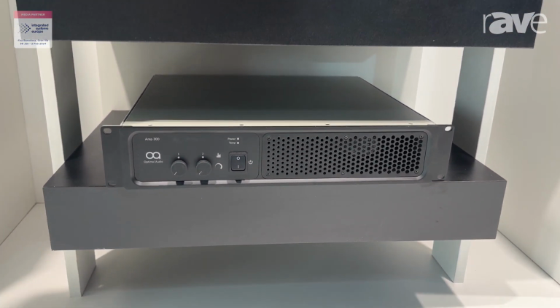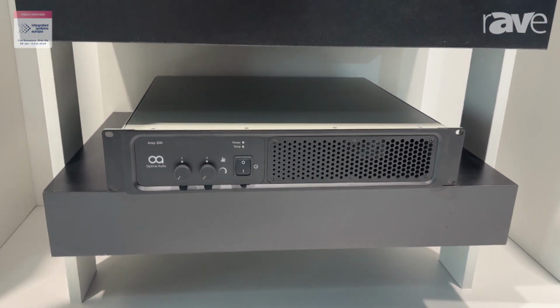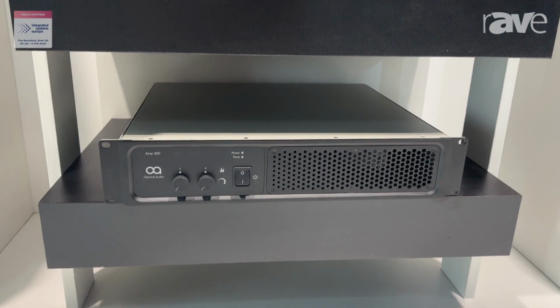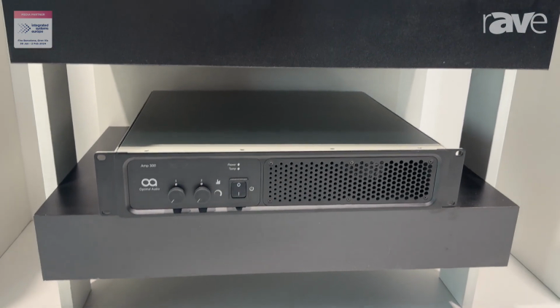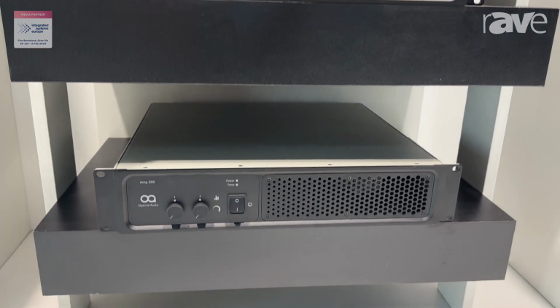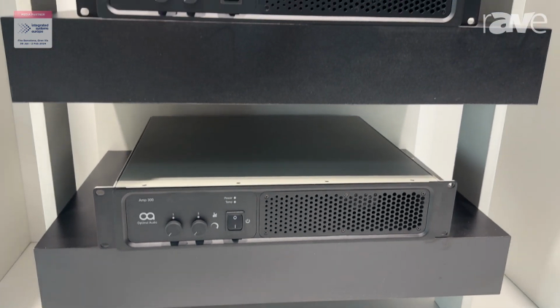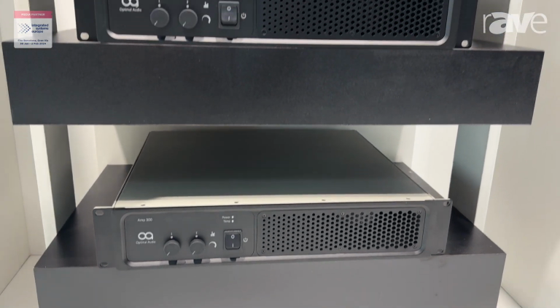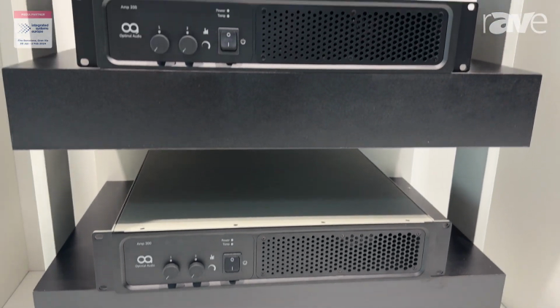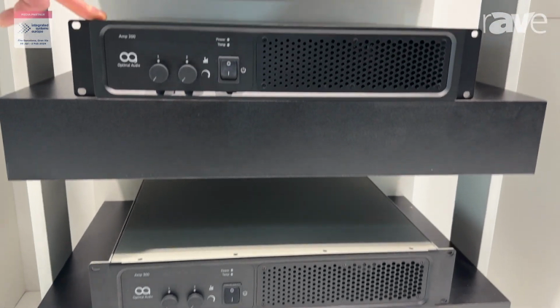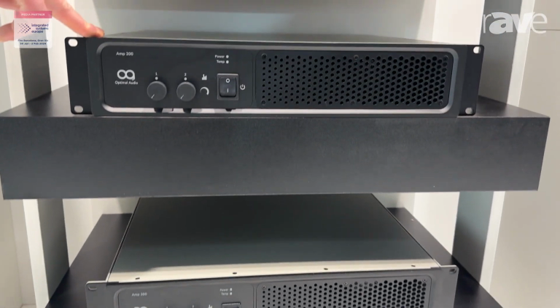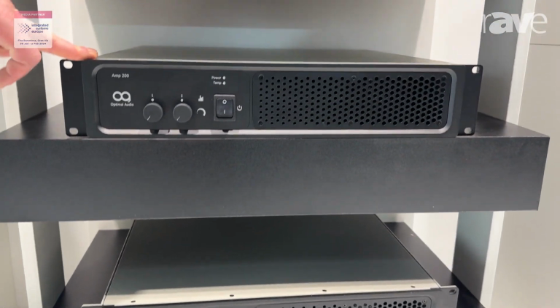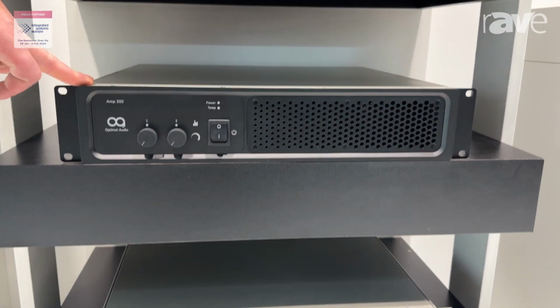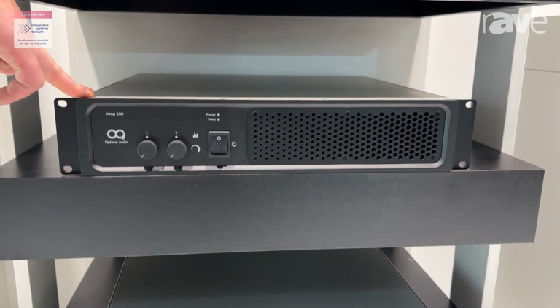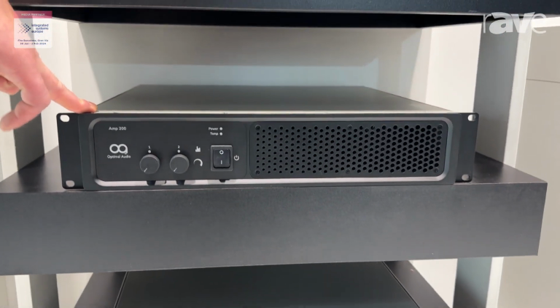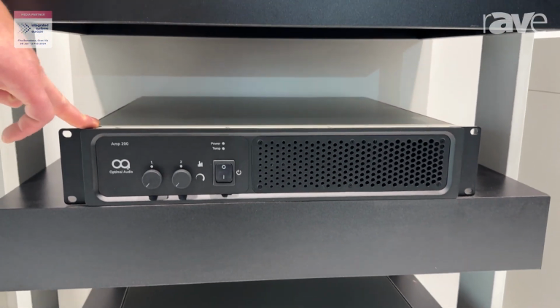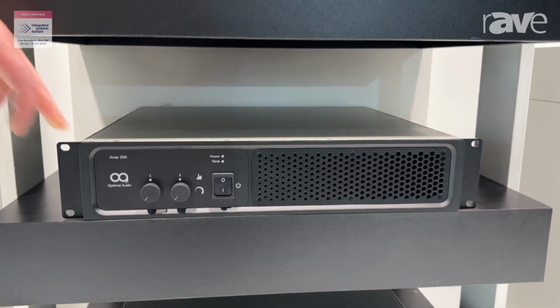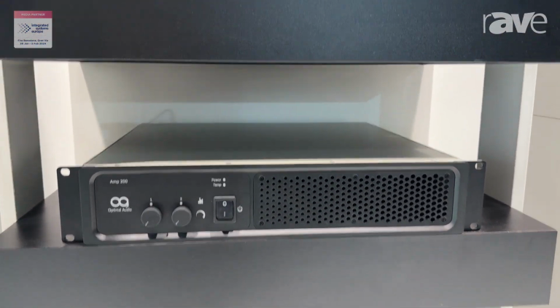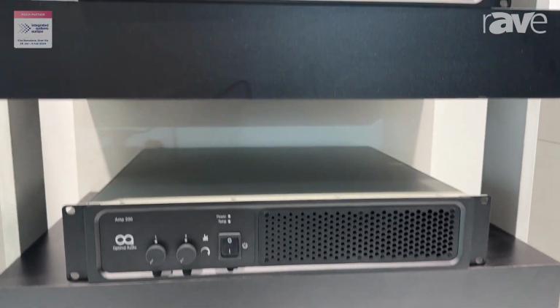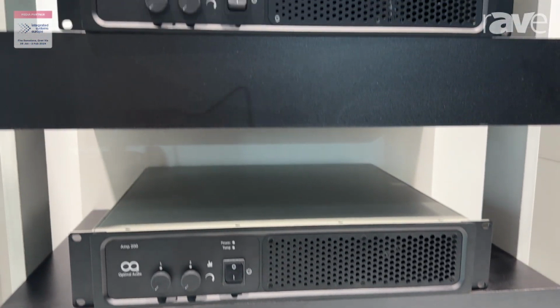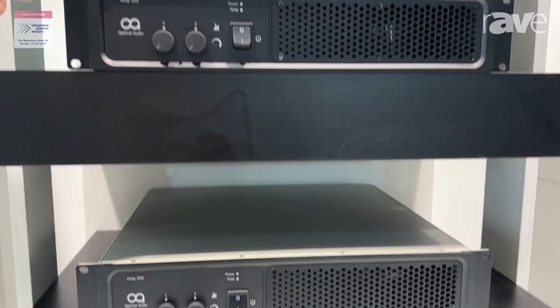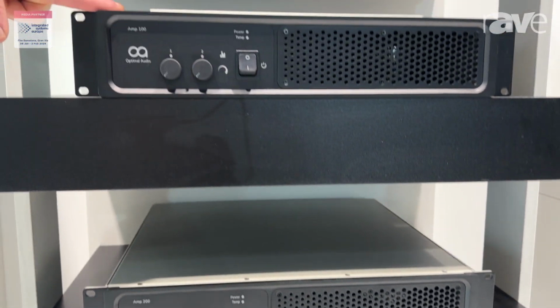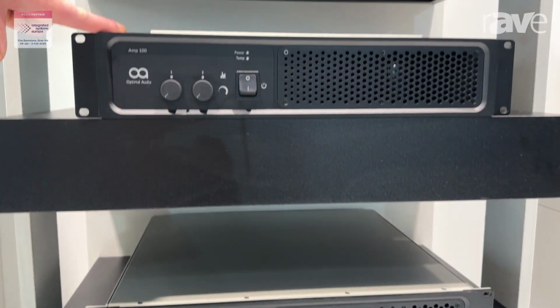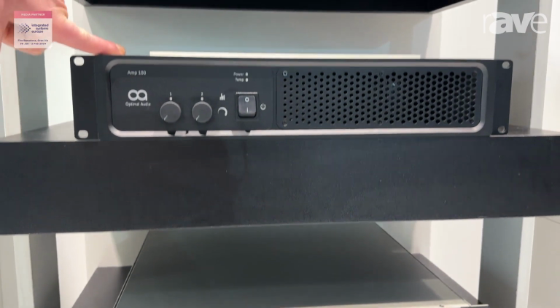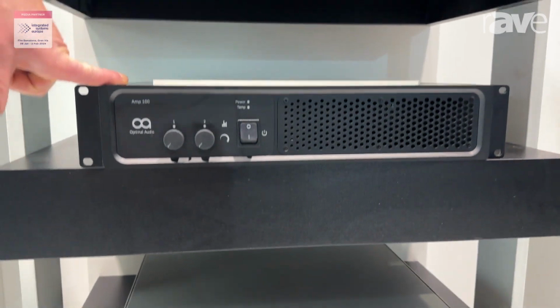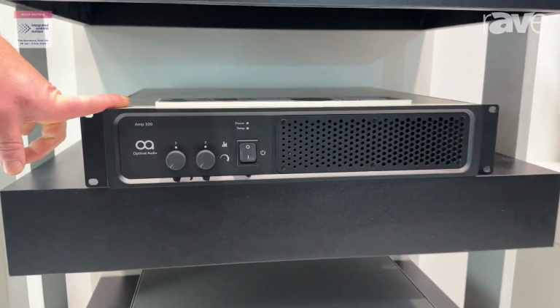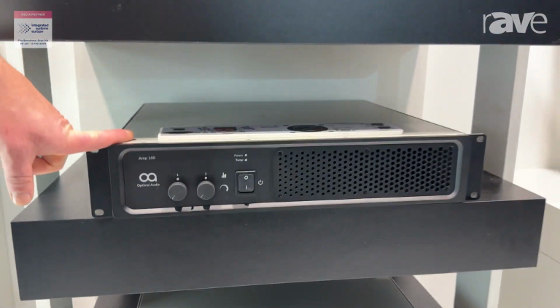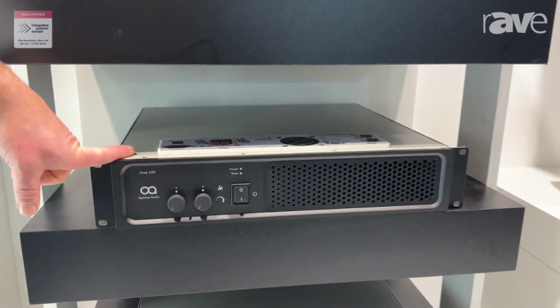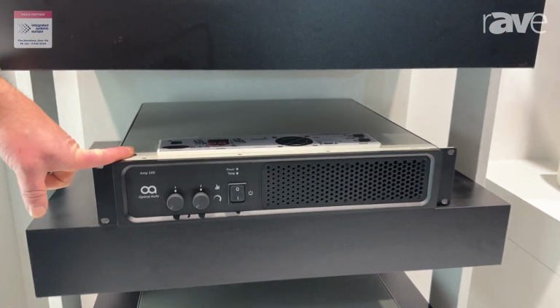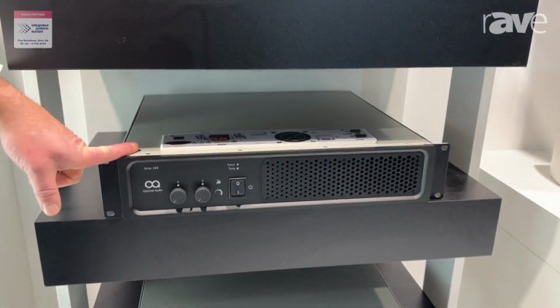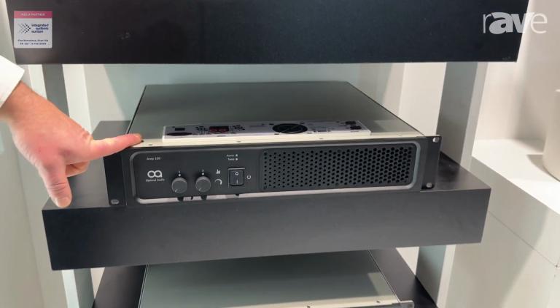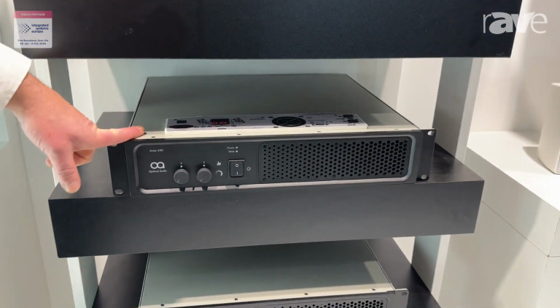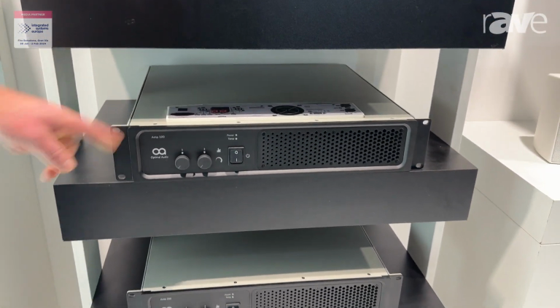The AMP 200 is 800 watts times 2 at 4 ohms, and then the AMP 100 is 350 watts times 2 at 4 ohms.